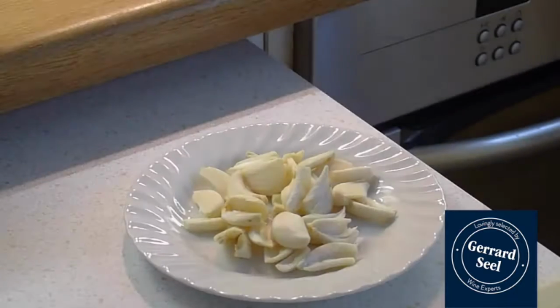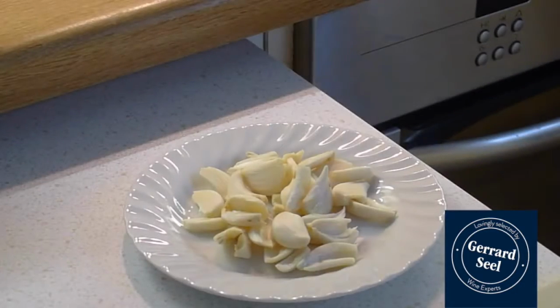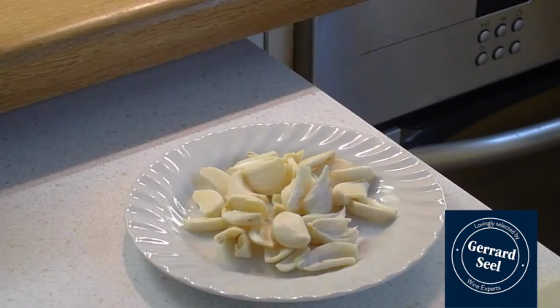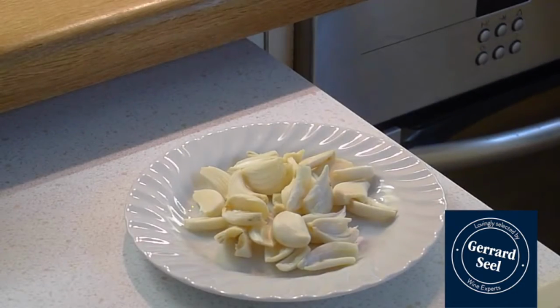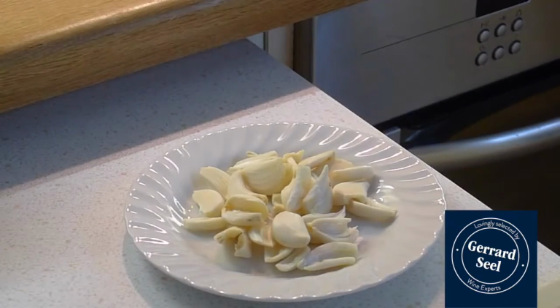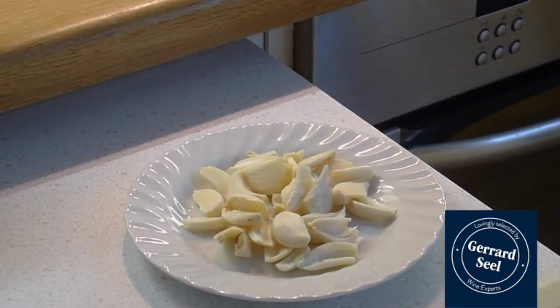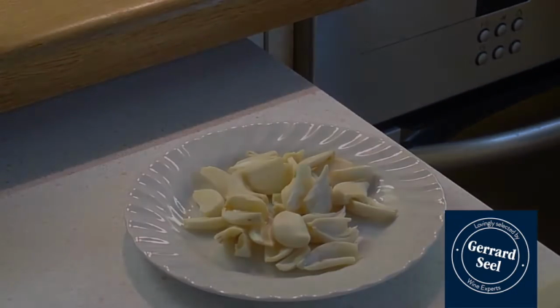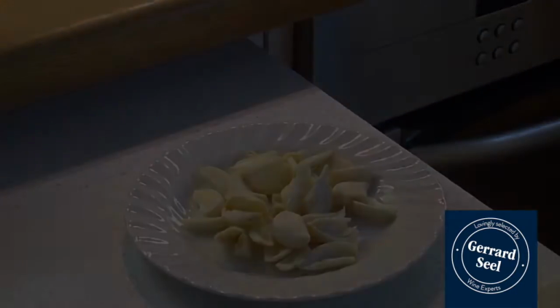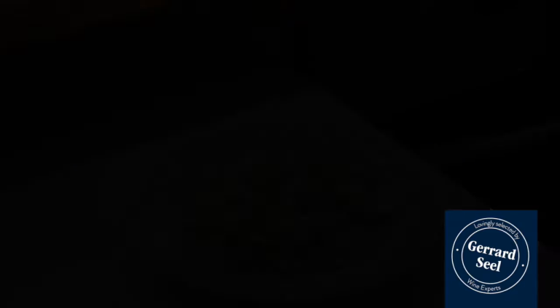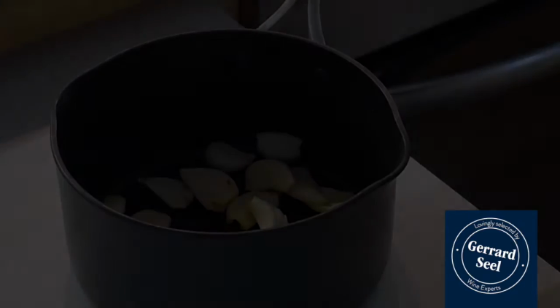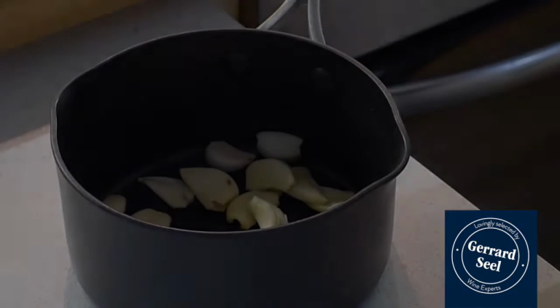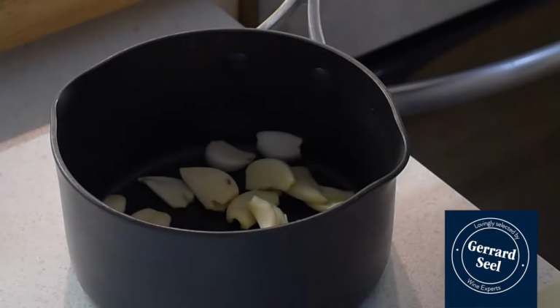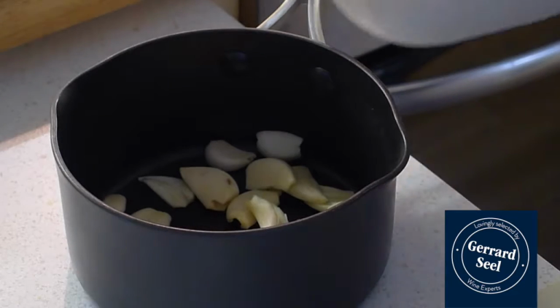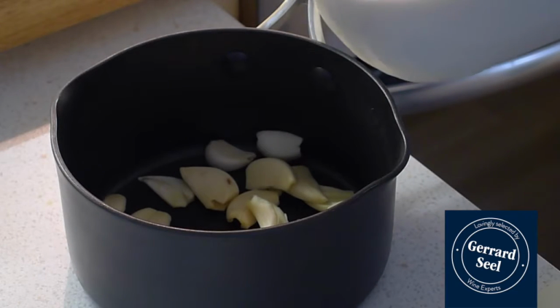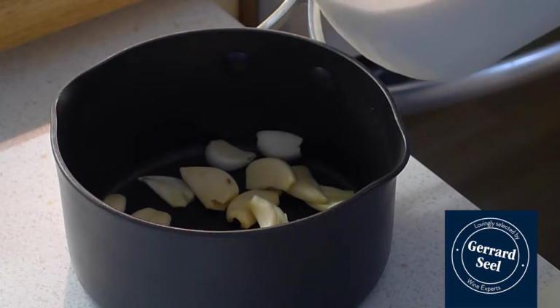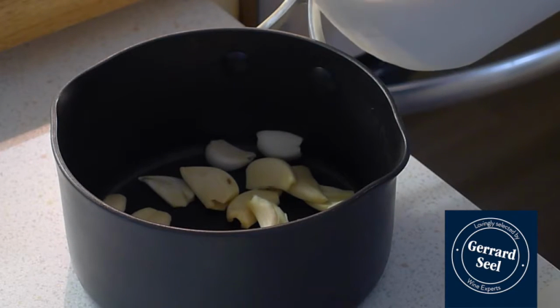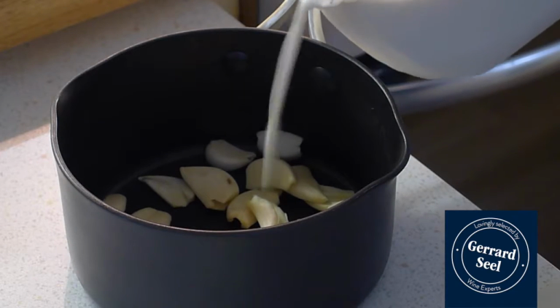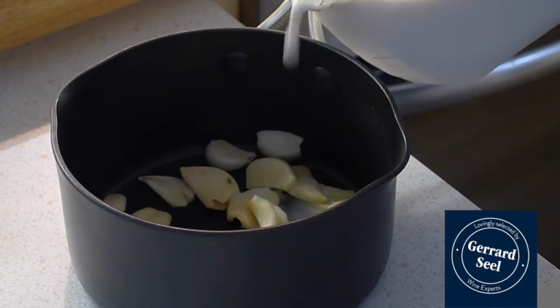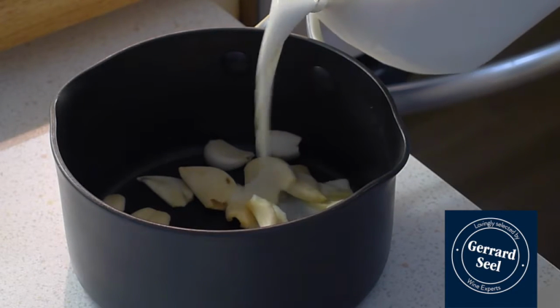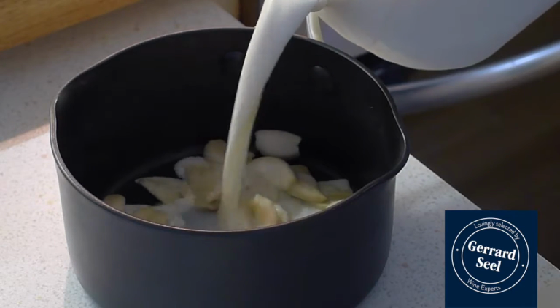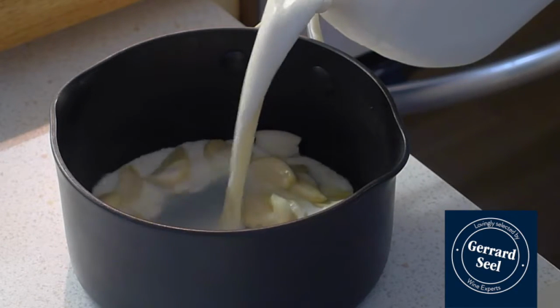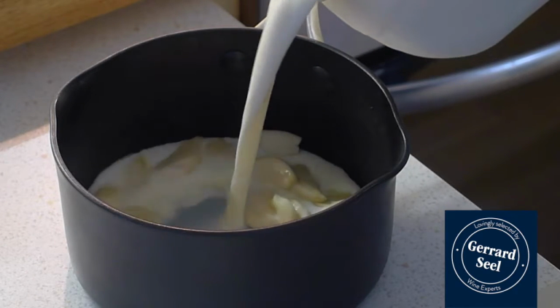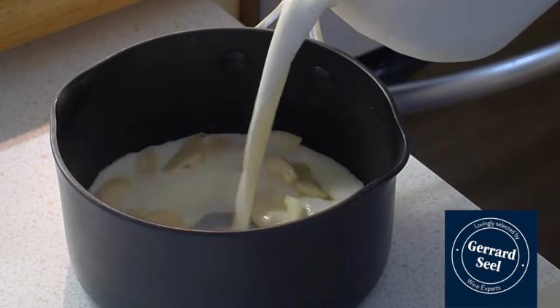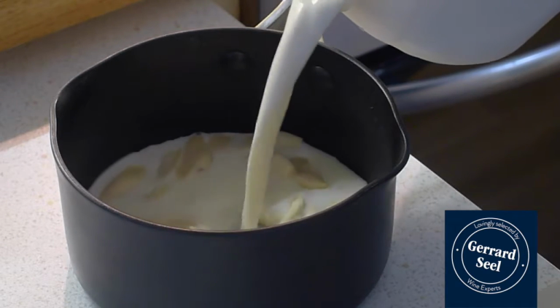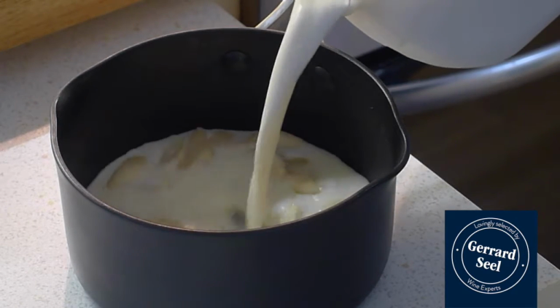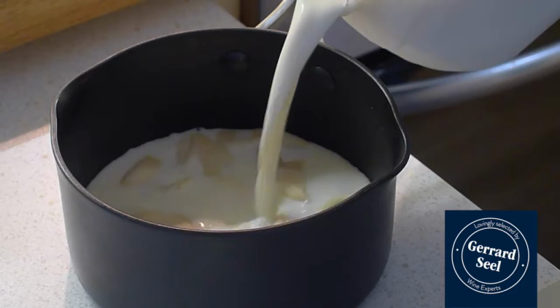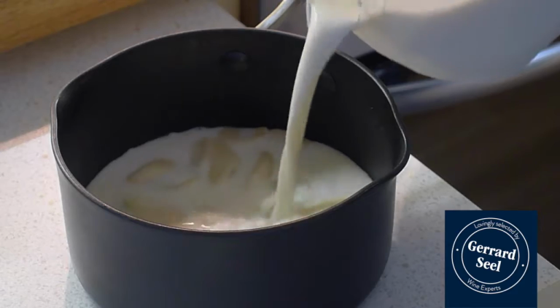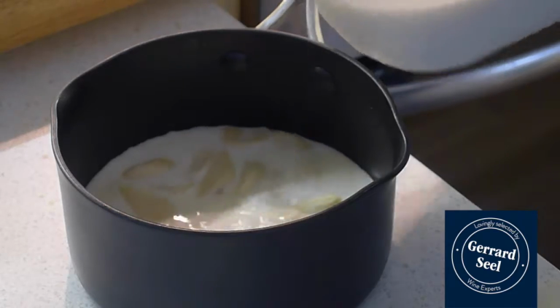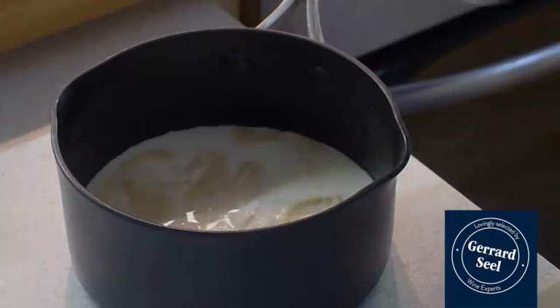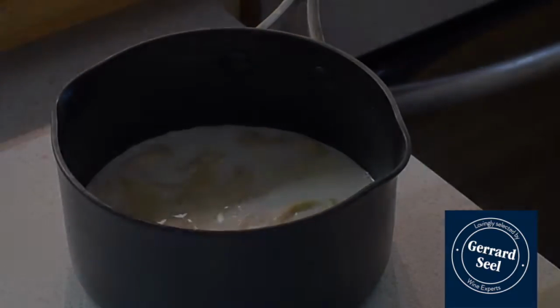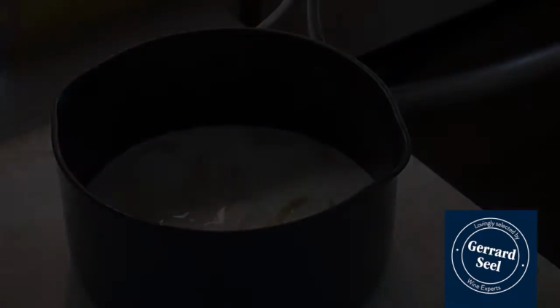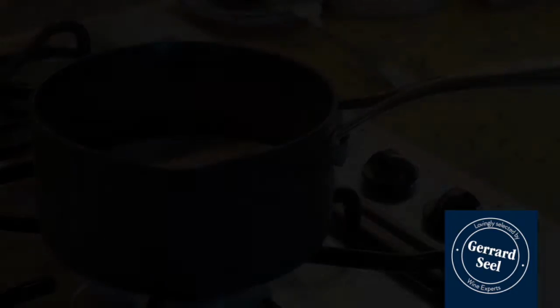In another pan, cover the garlic with the milk and simmer until the garlic has become tender. This will take about 20 minutes.